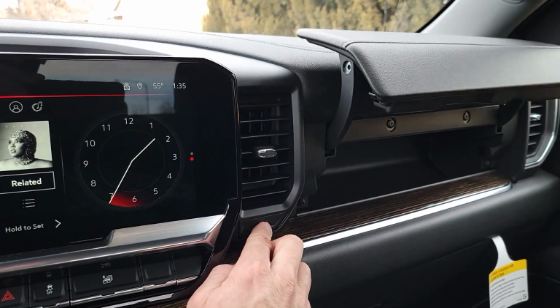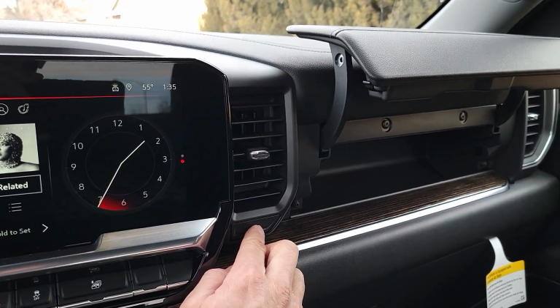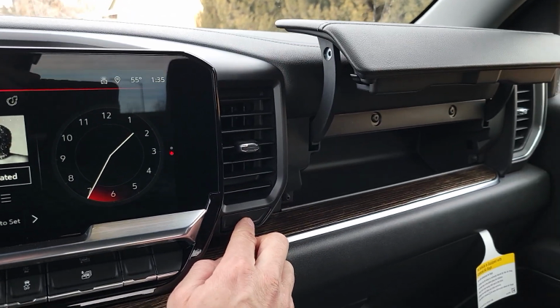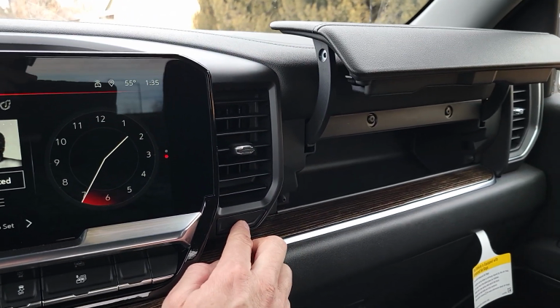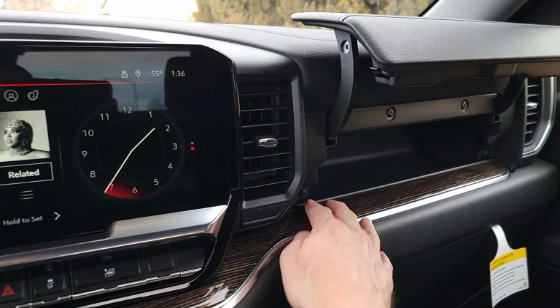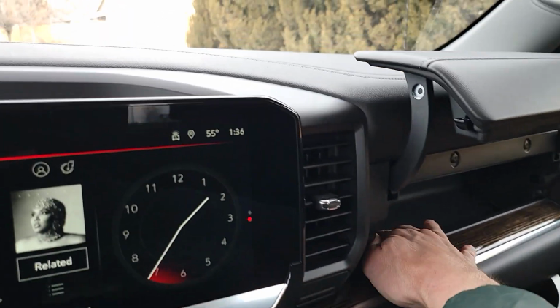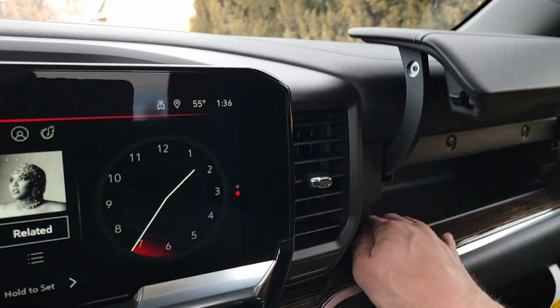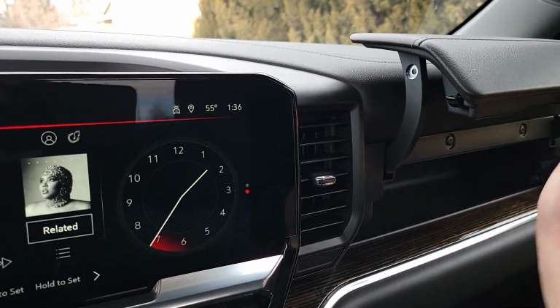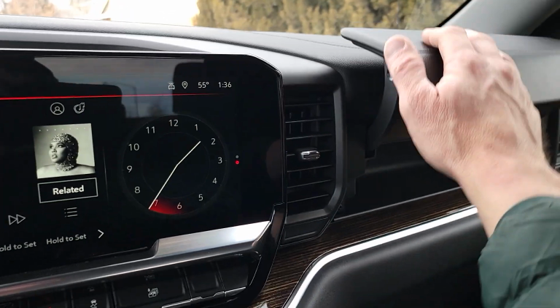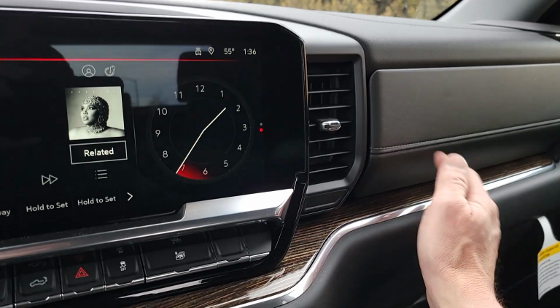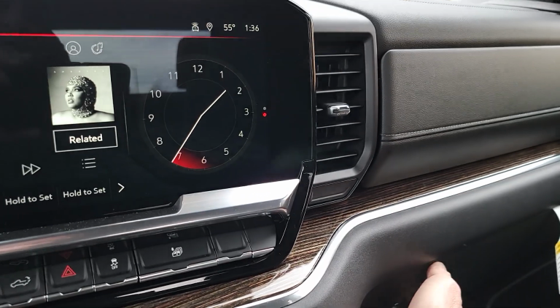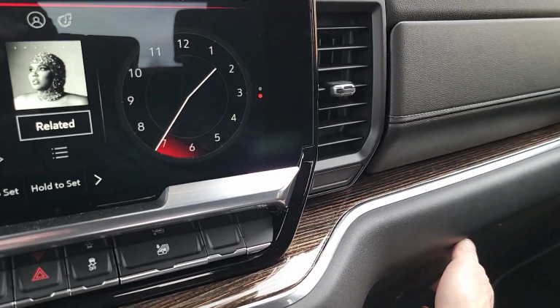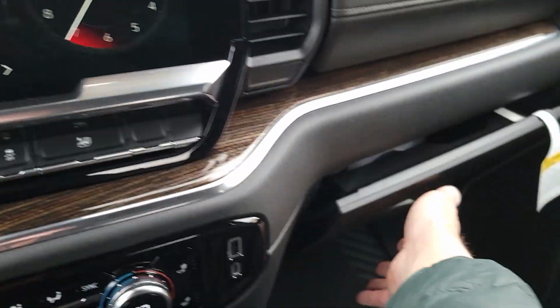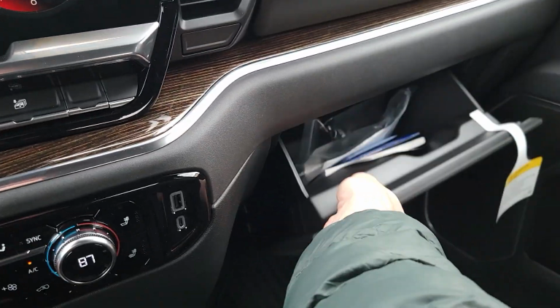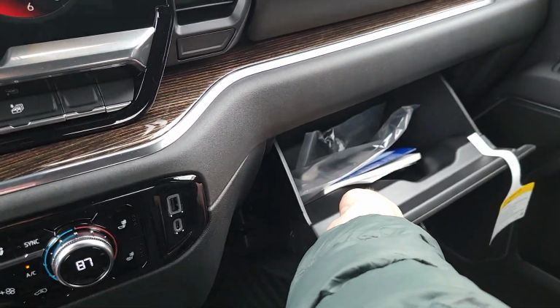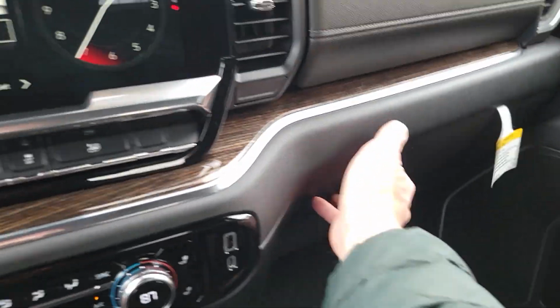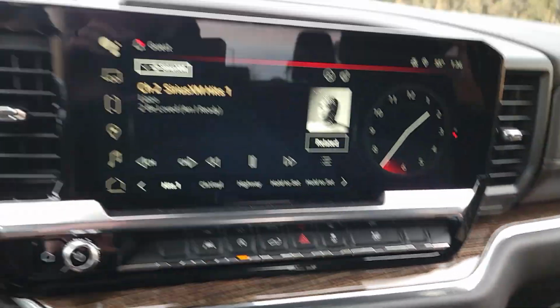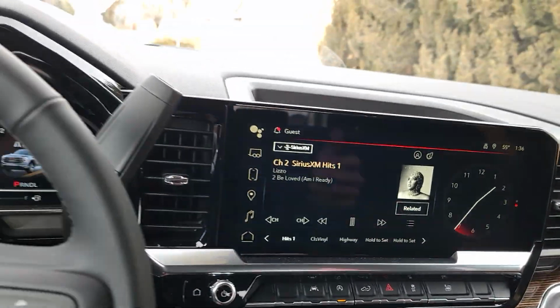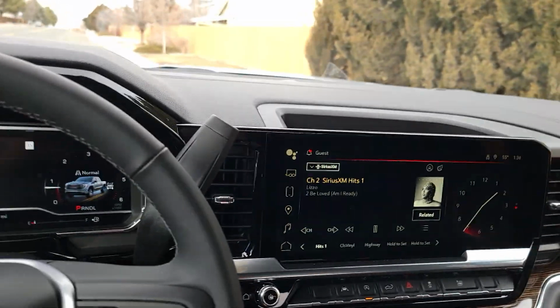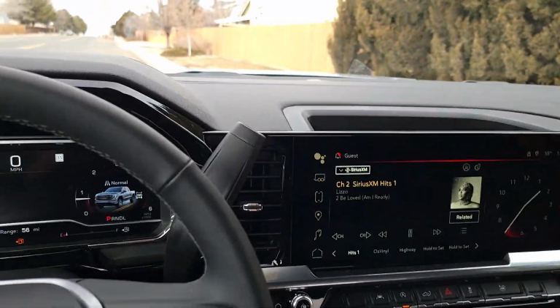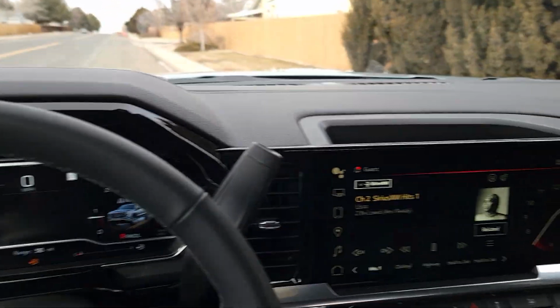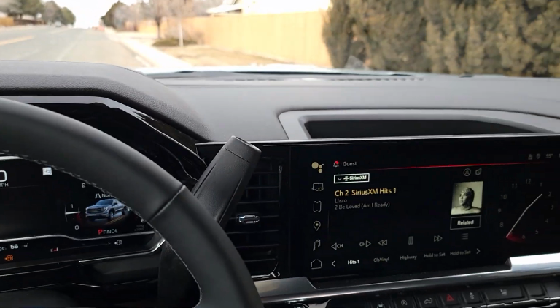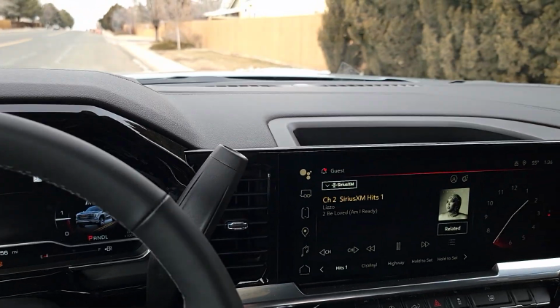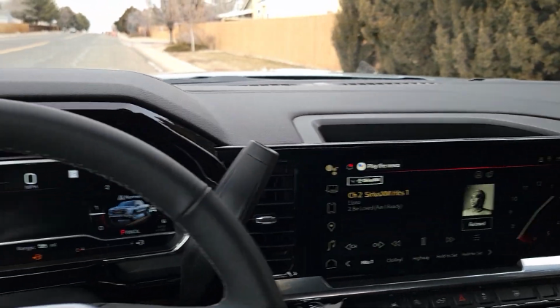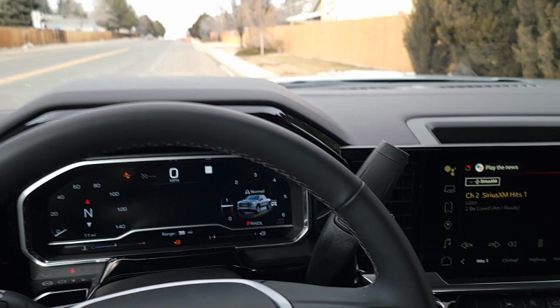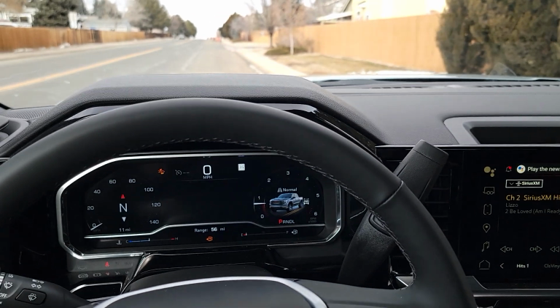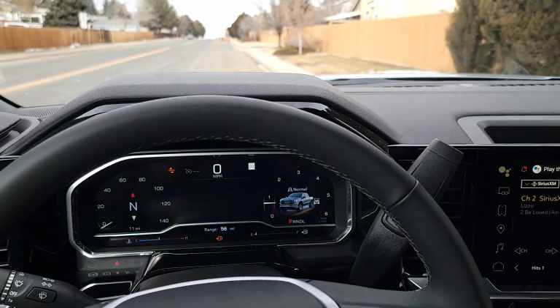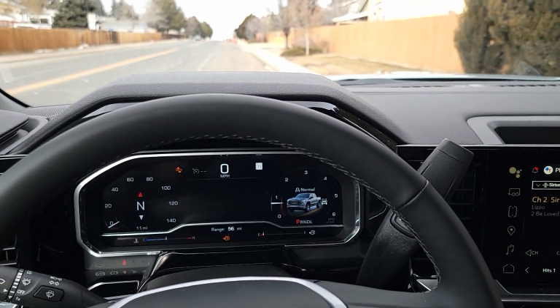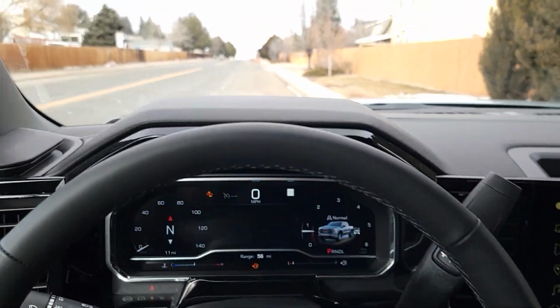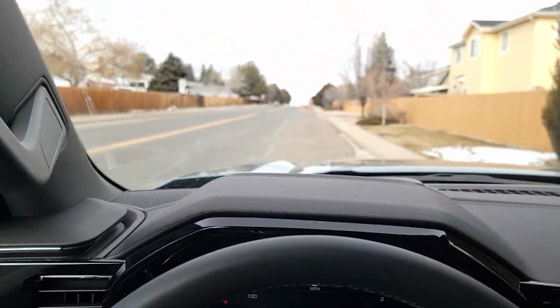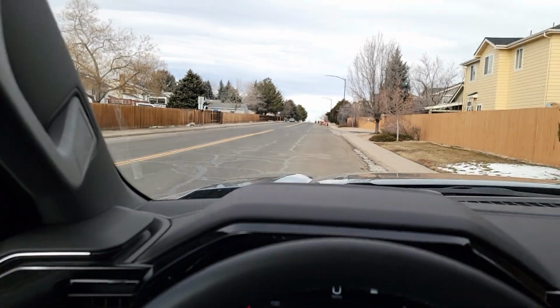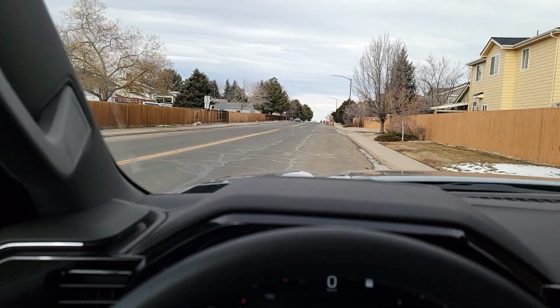It looks like we have an upper little glove box again — that's nice. Definitely take a look at this truck.